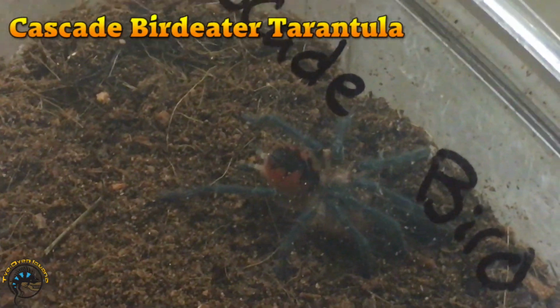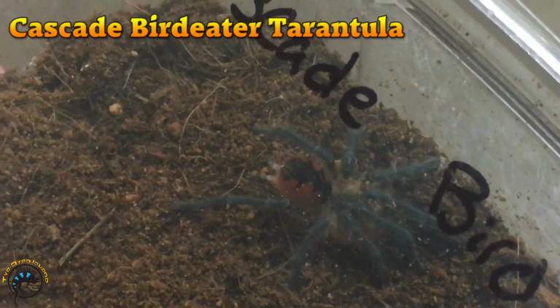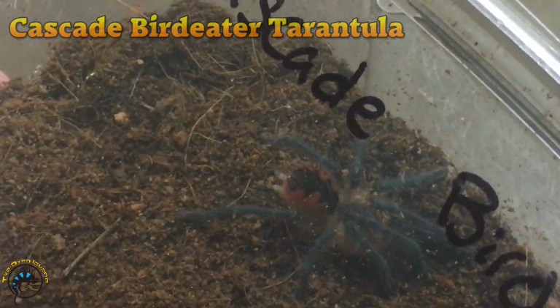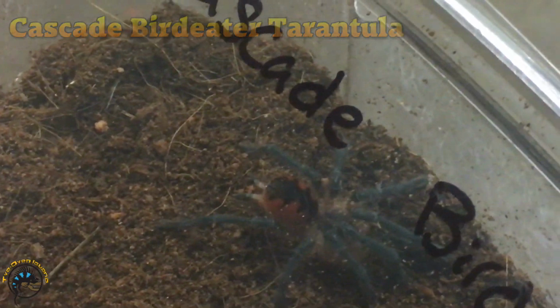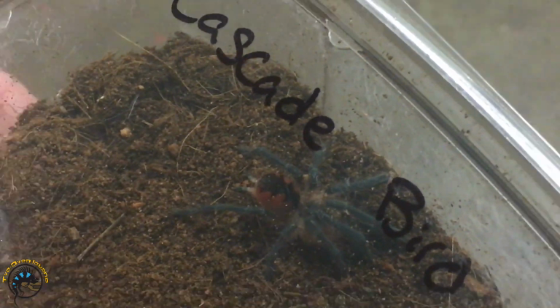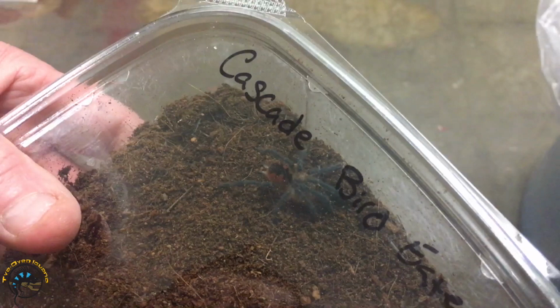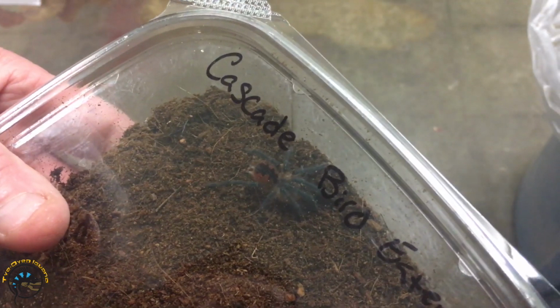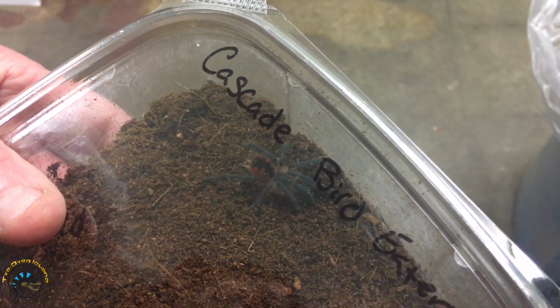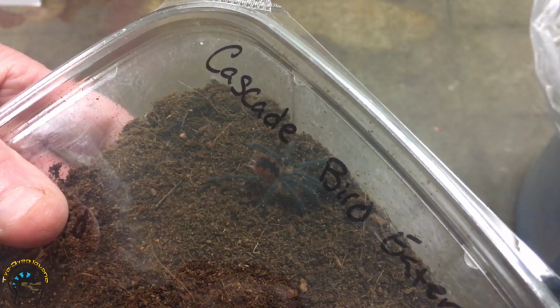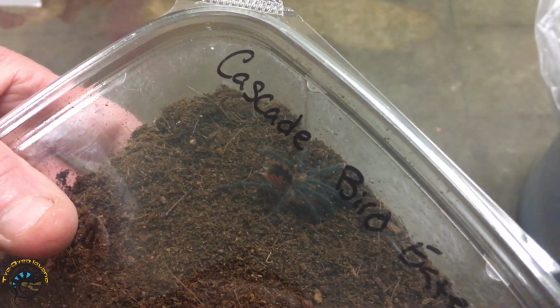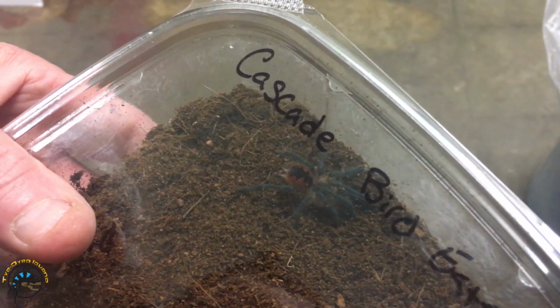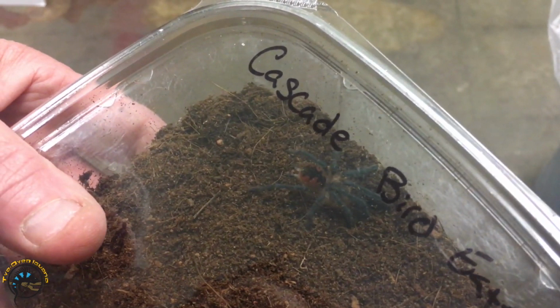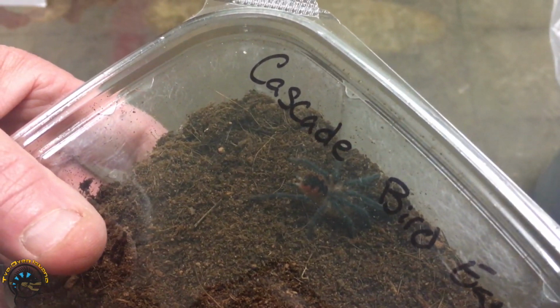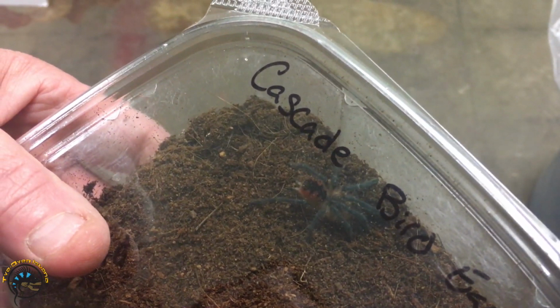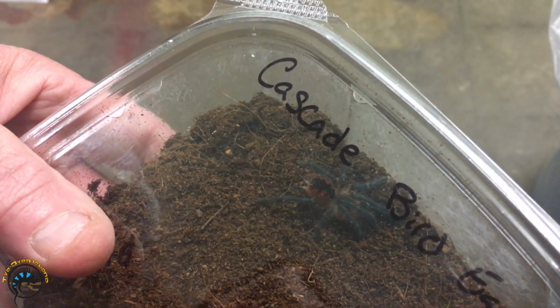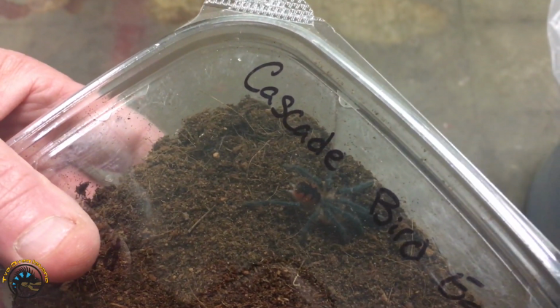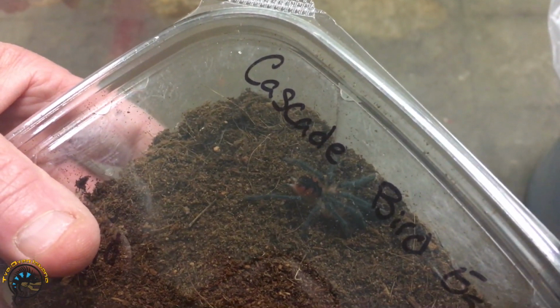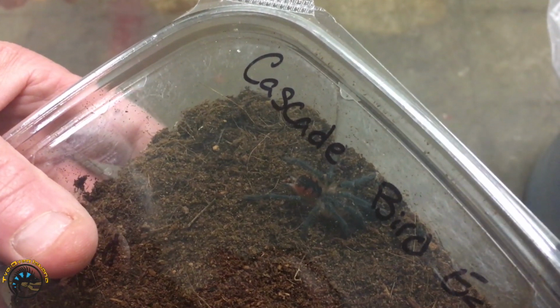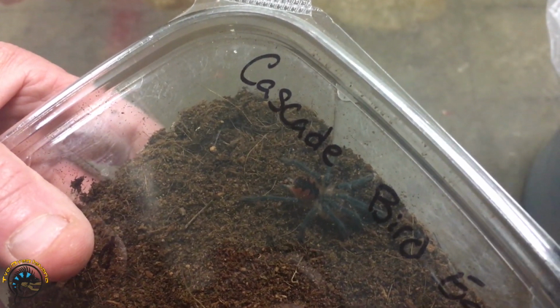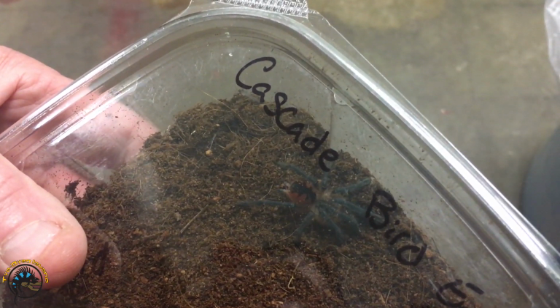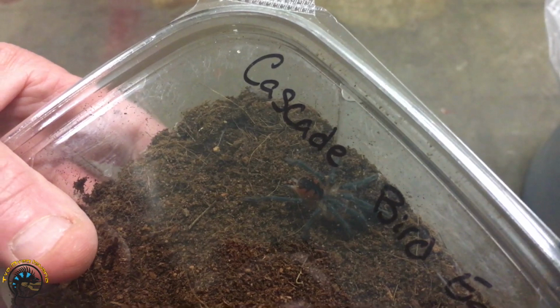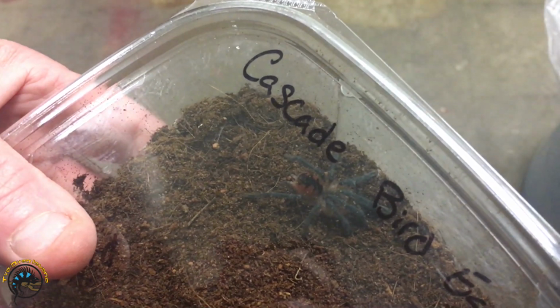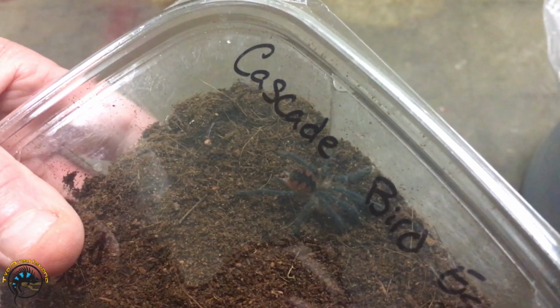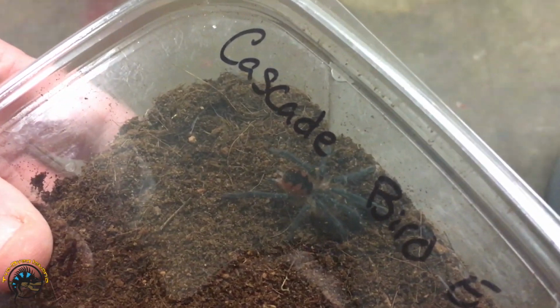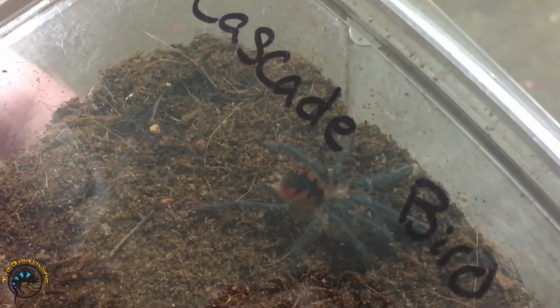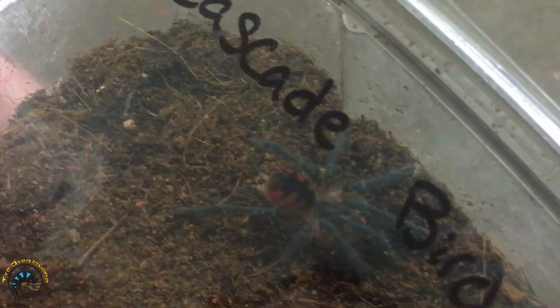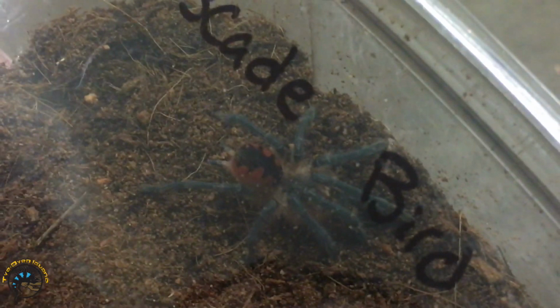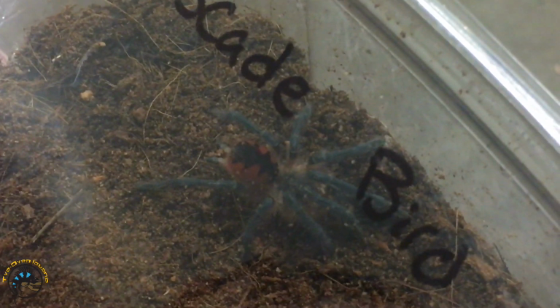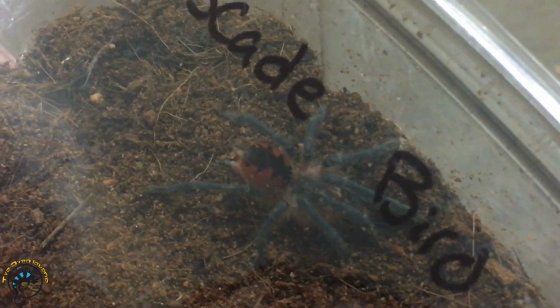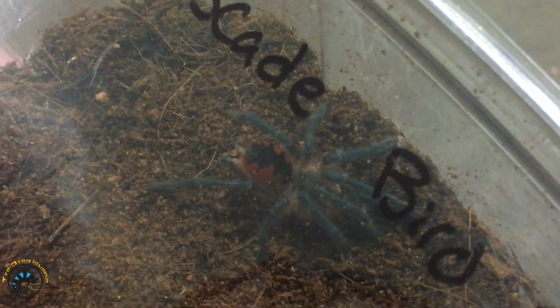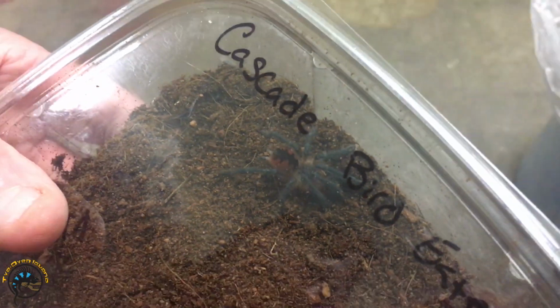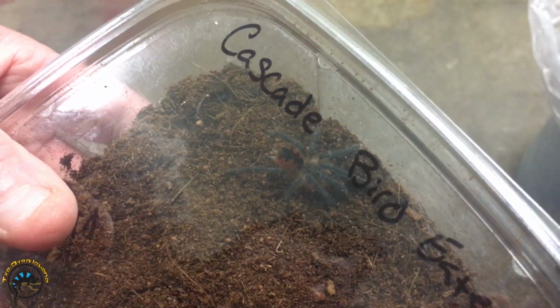That's a cascade bird eater. These guys turn all black as adults. That's pretty cool.